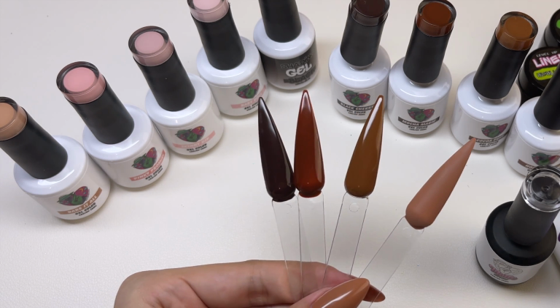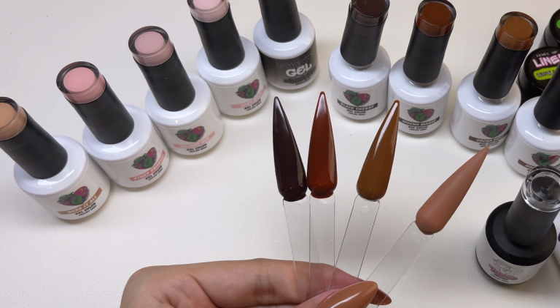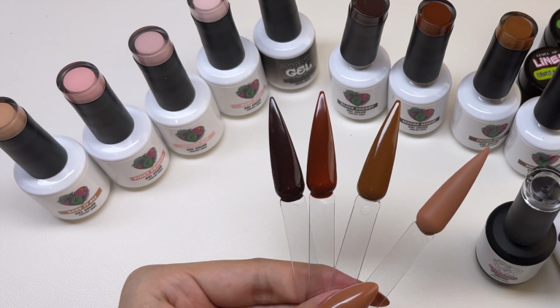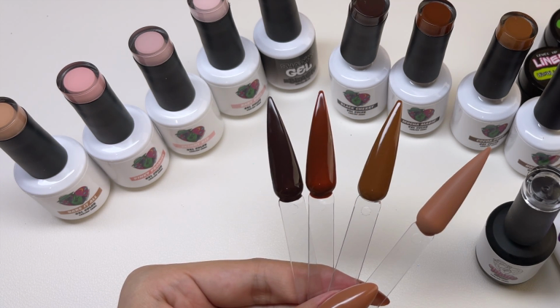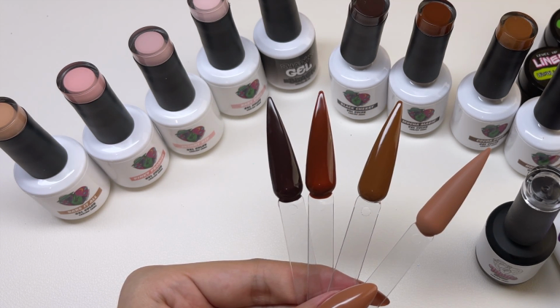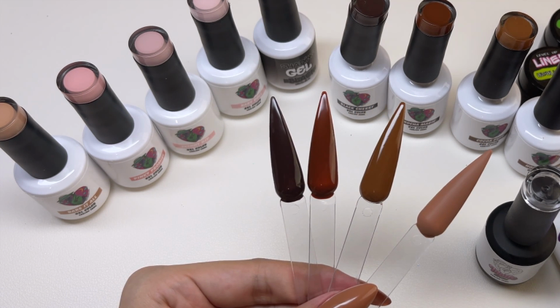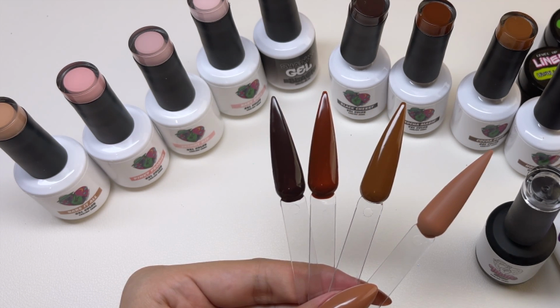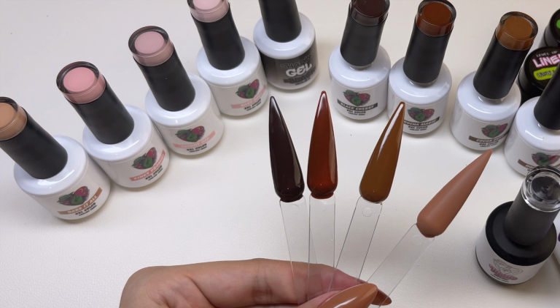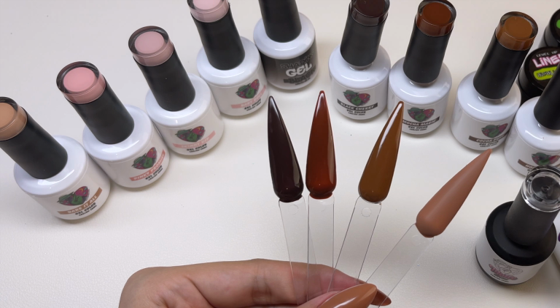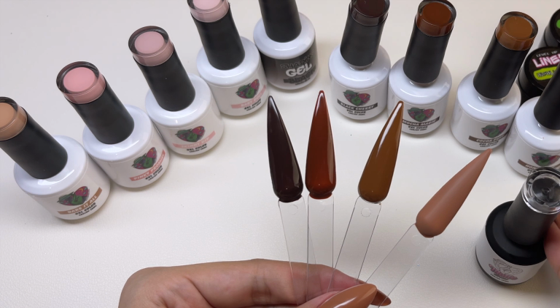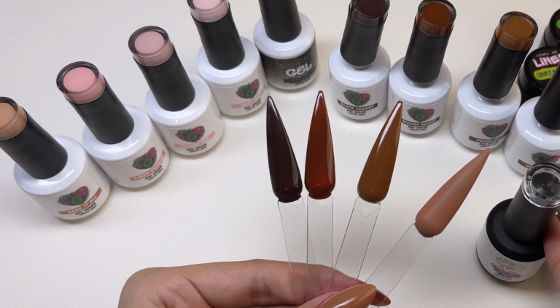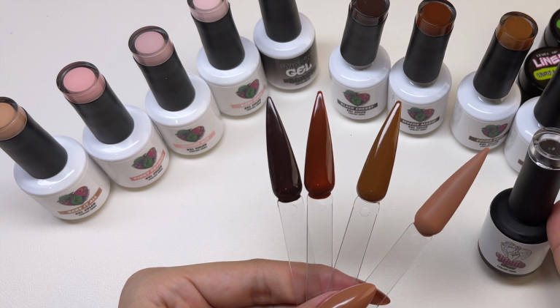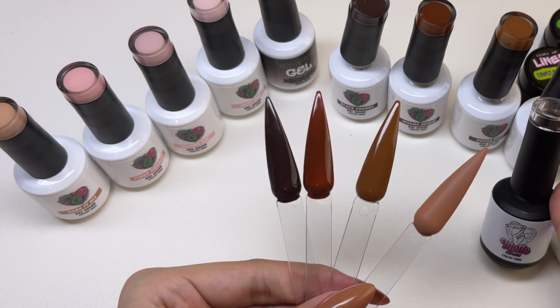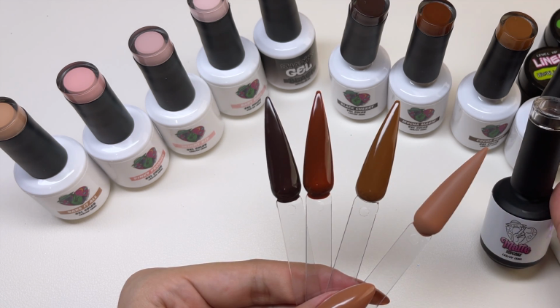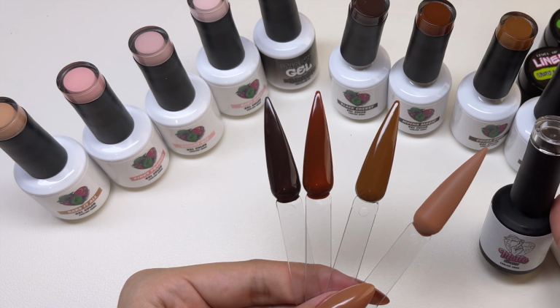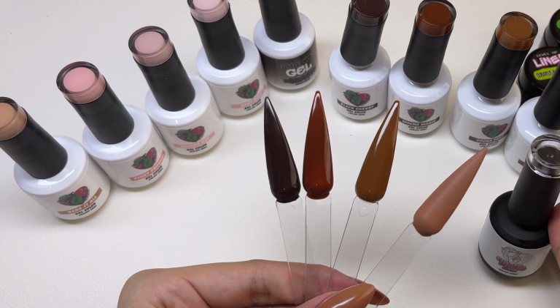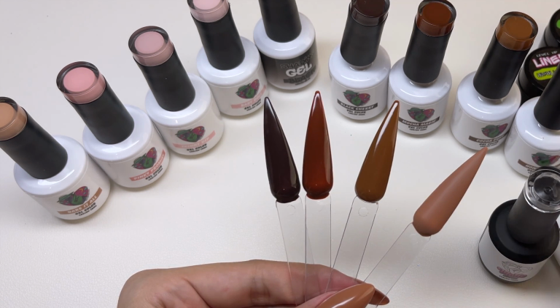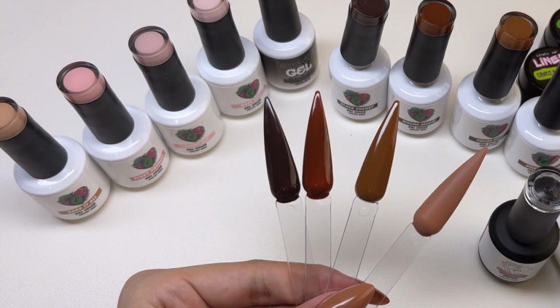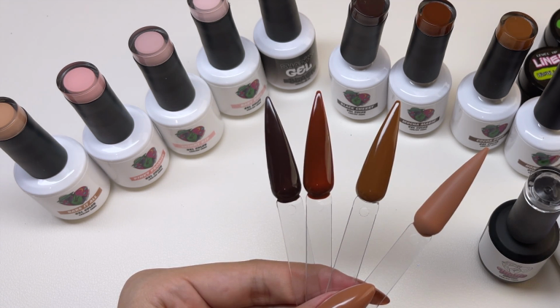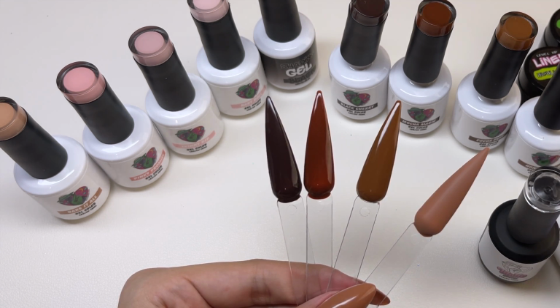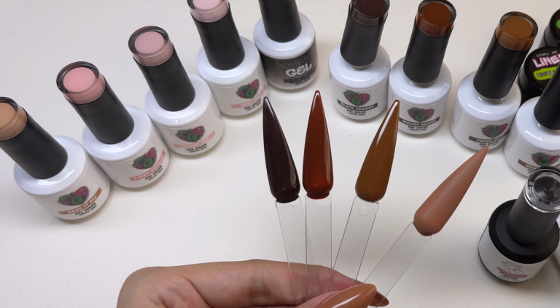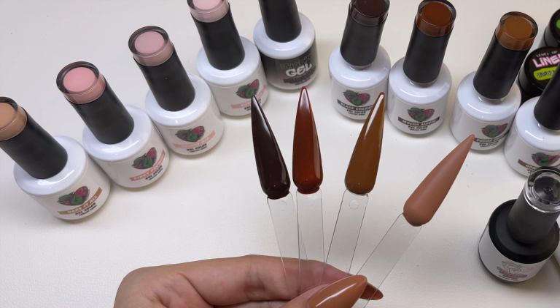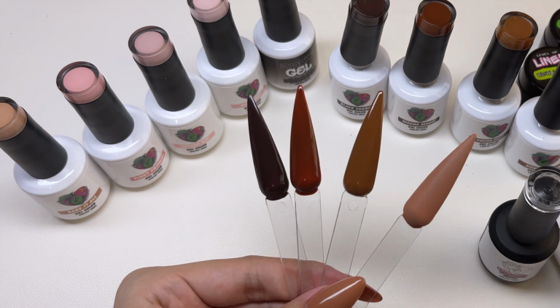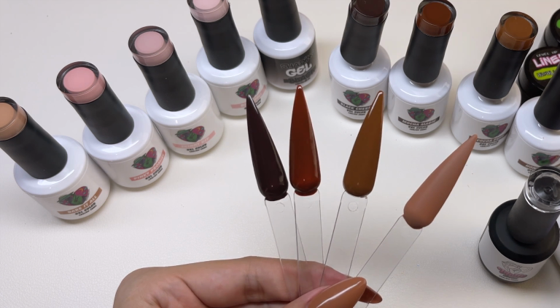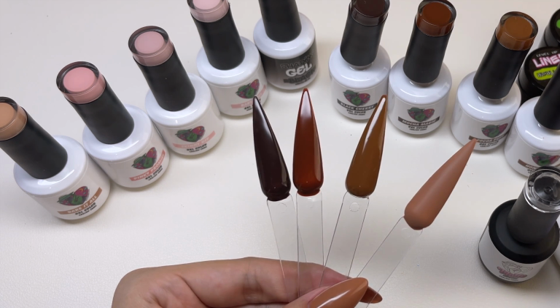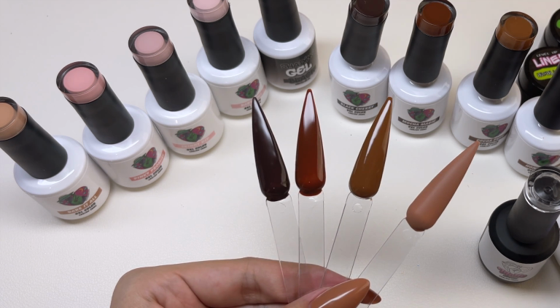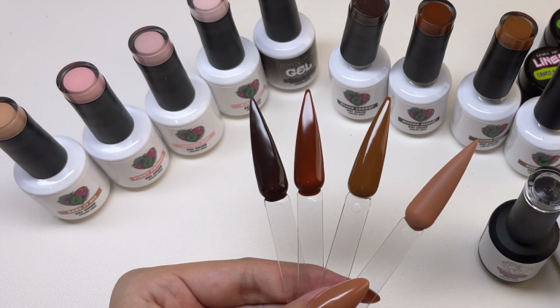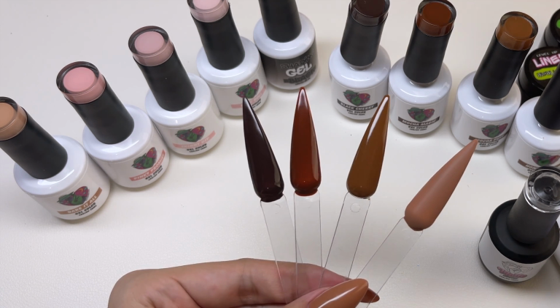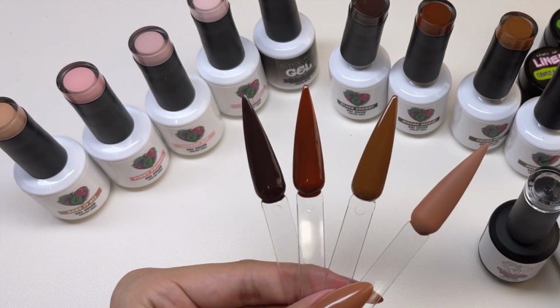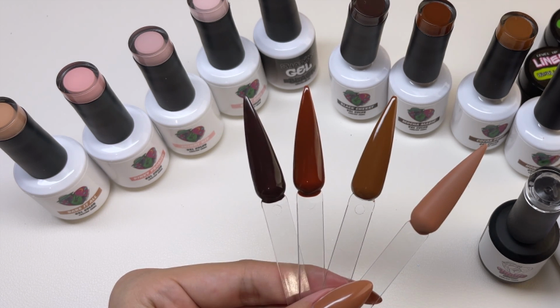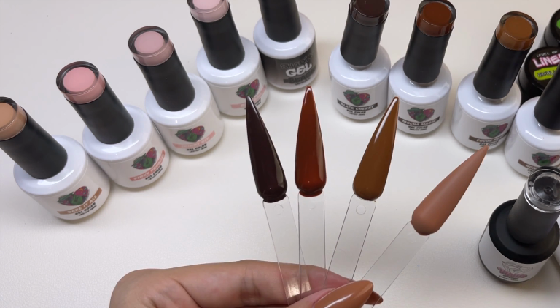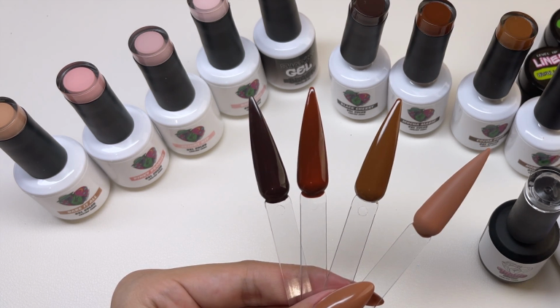So I actually never knew that matte gel top coats have a tacky layer. All of the matte gel top coats I've ever used don't have a tacky layer, so this is new for me.